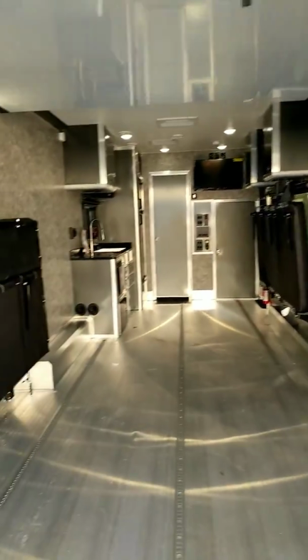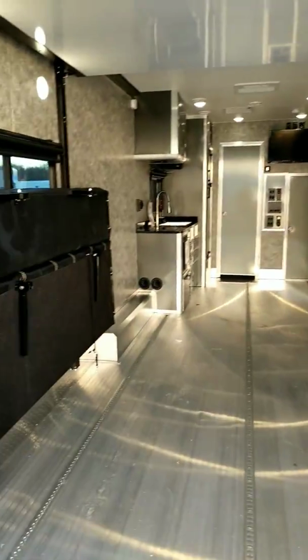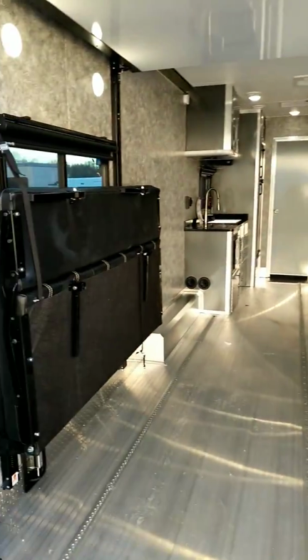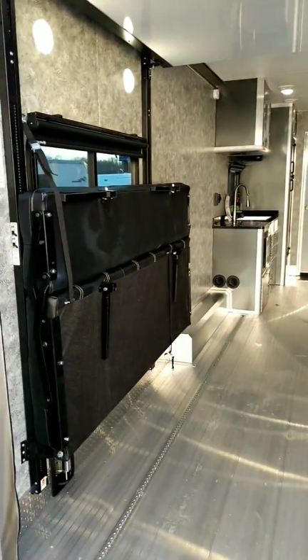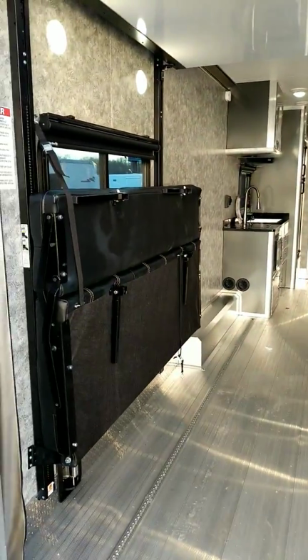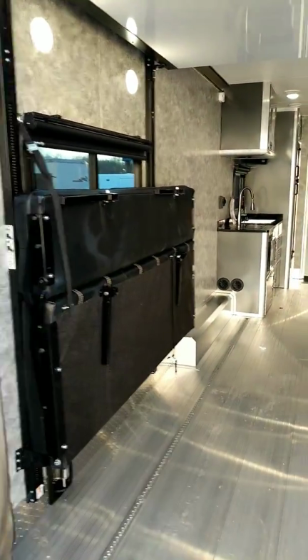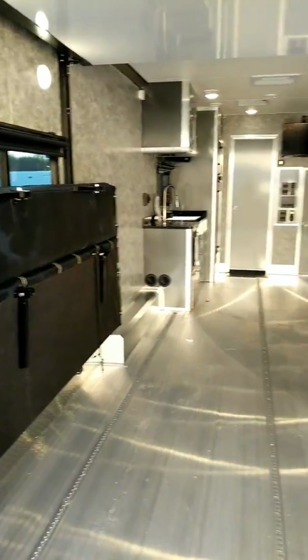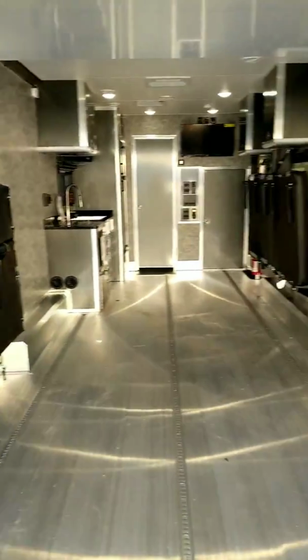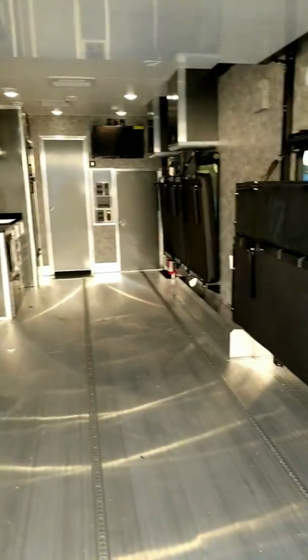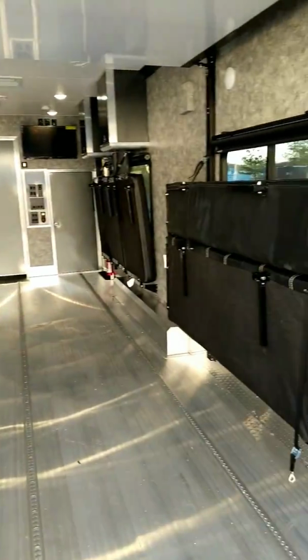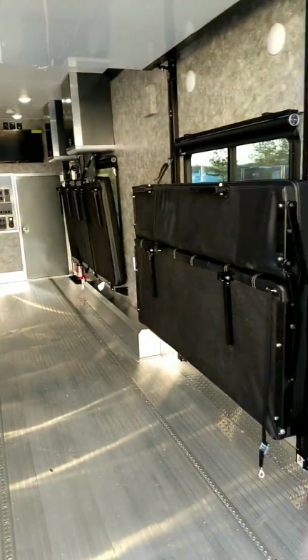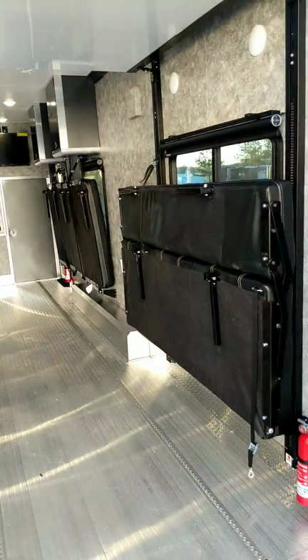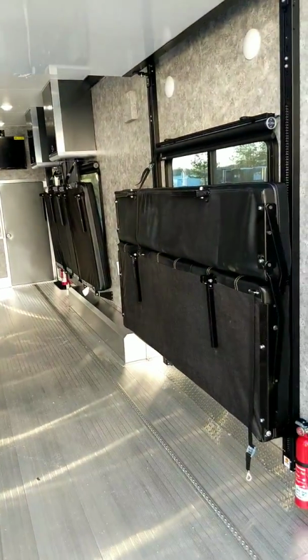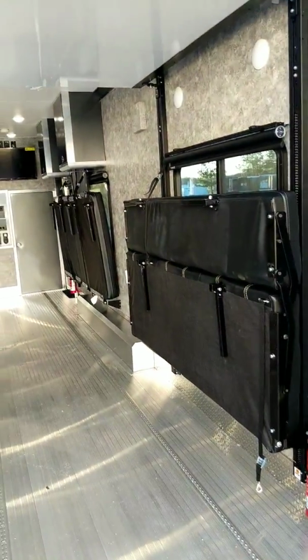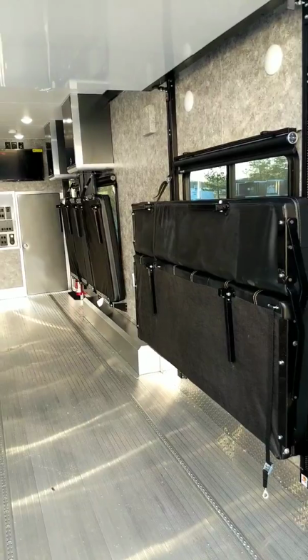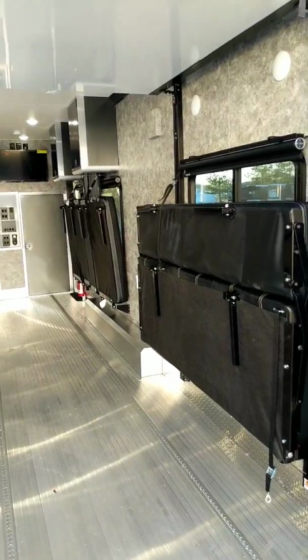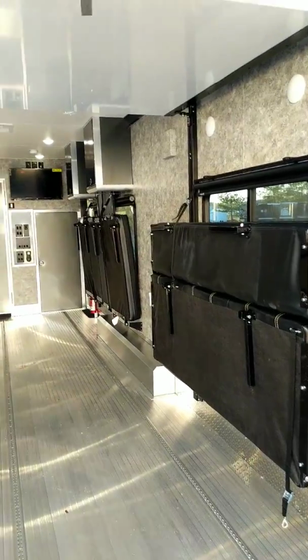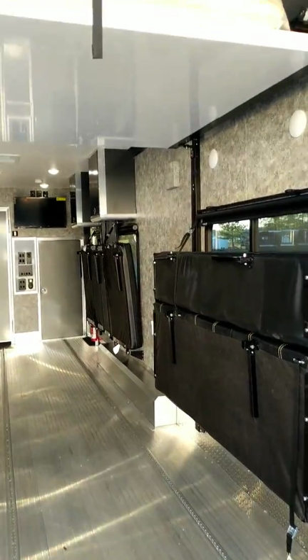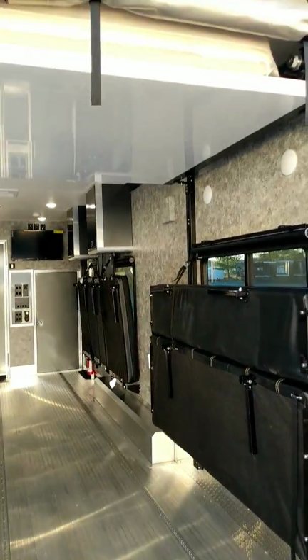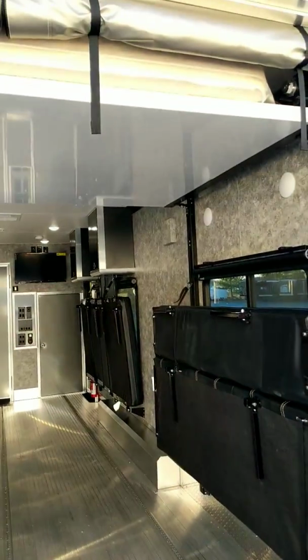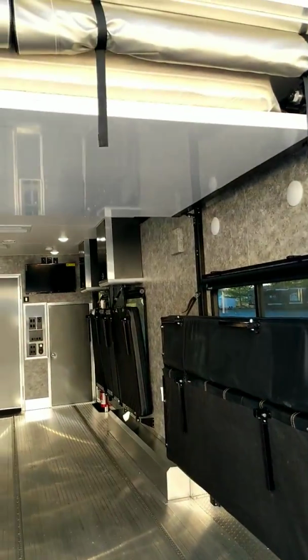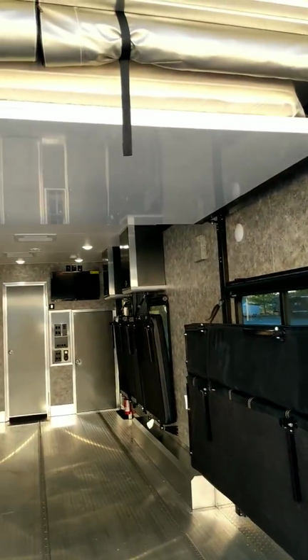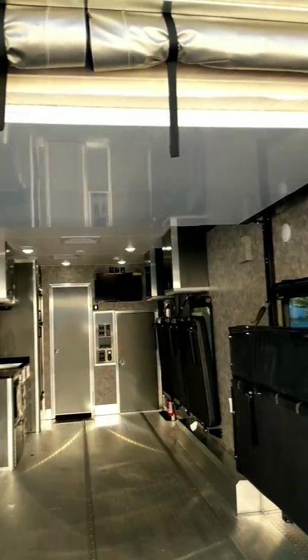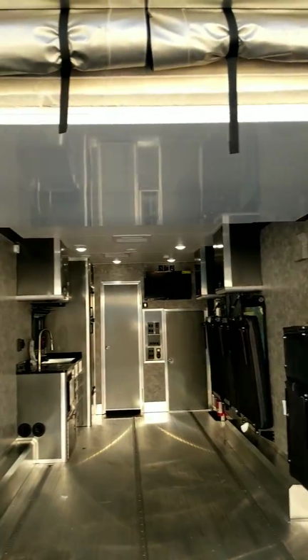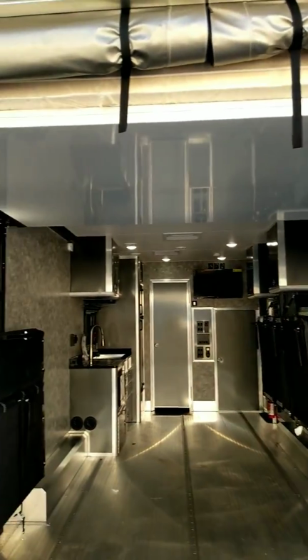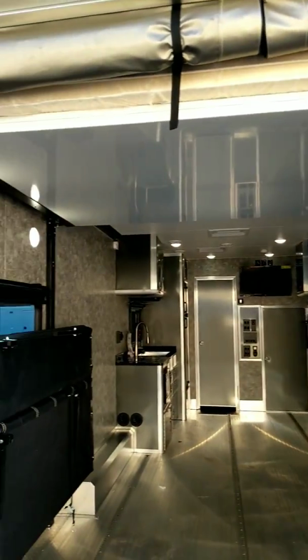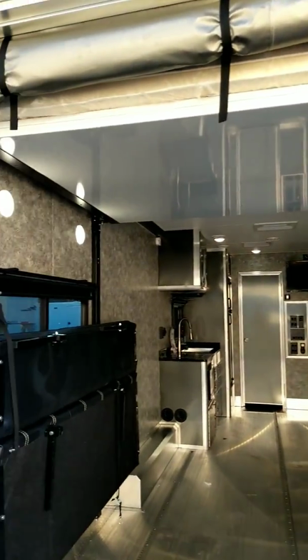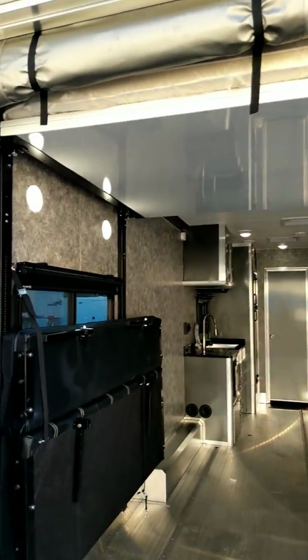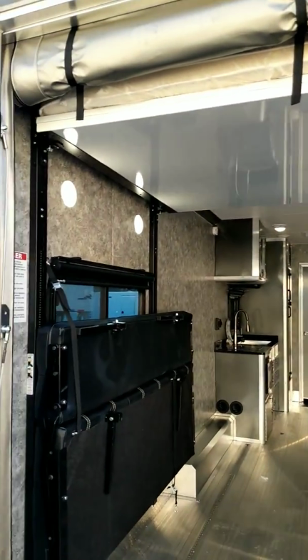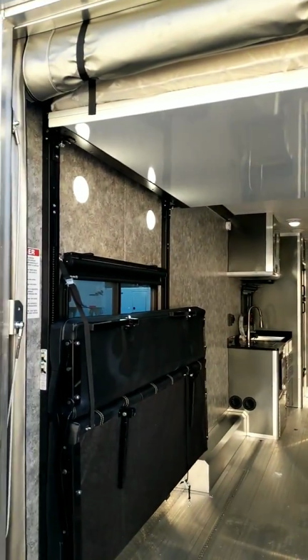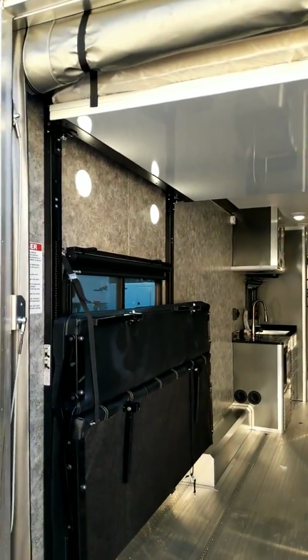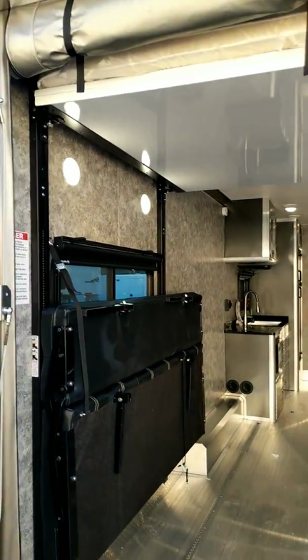We did two sofas on this one. Those fold down into sofas and beds. Of course it's got the happy jack also there.